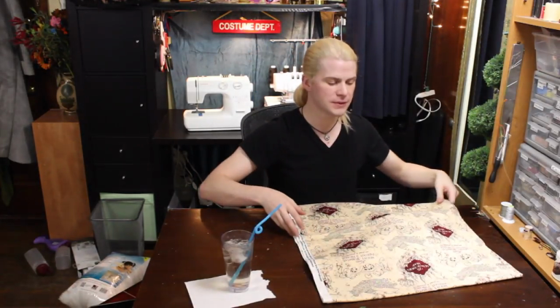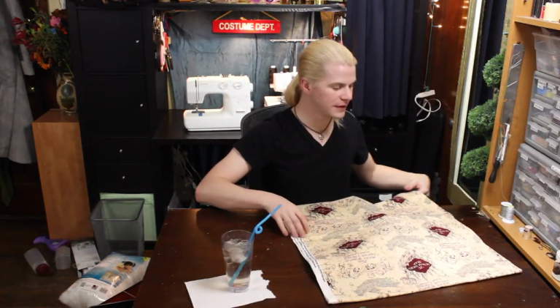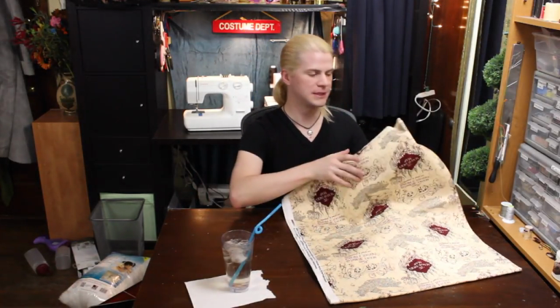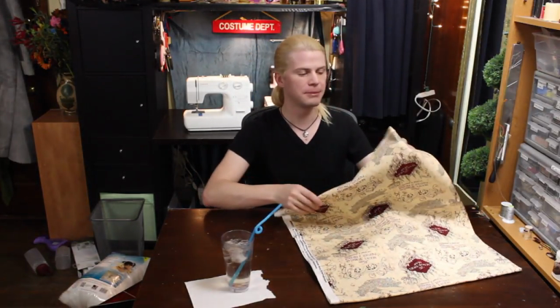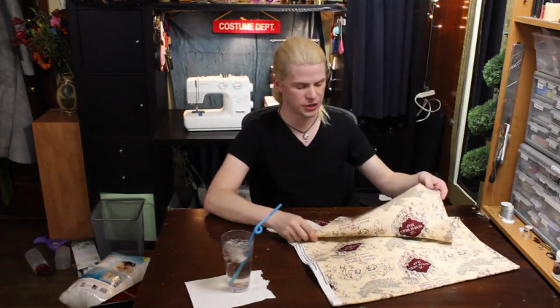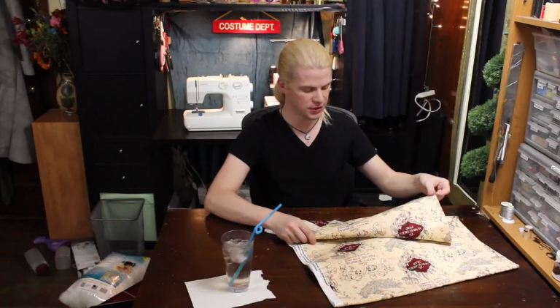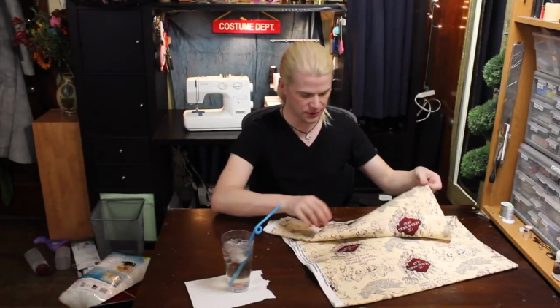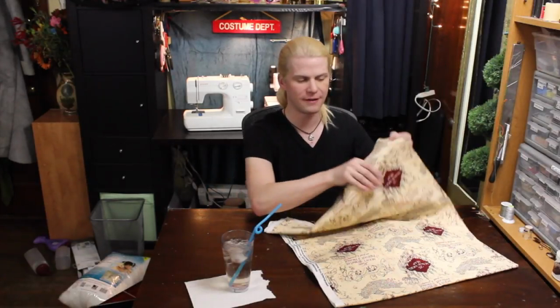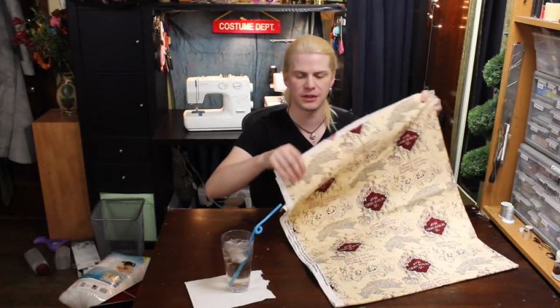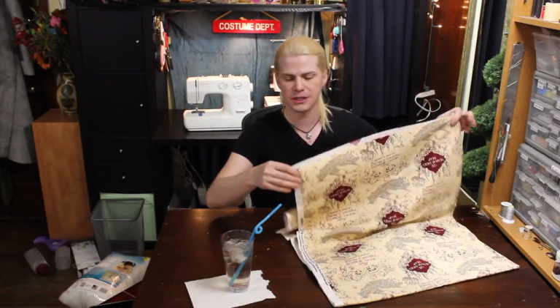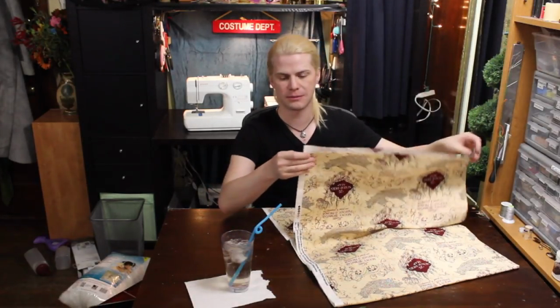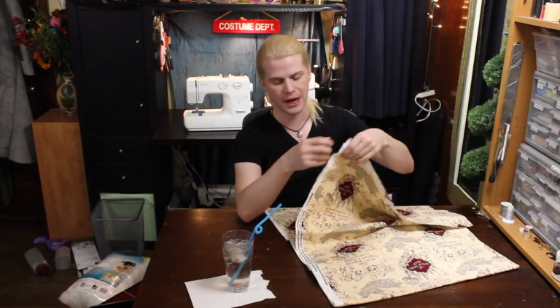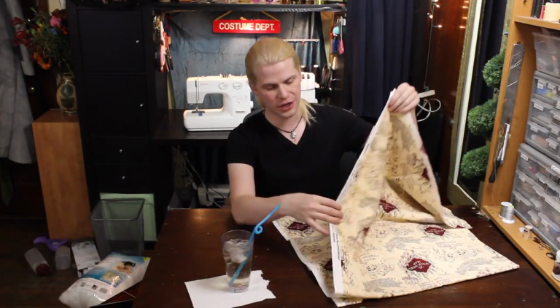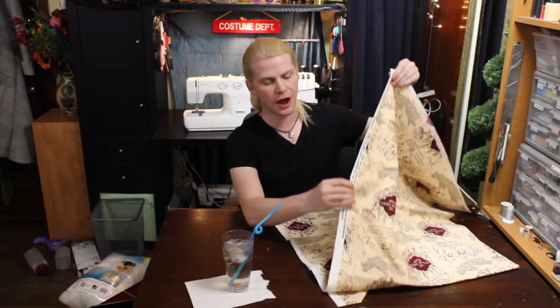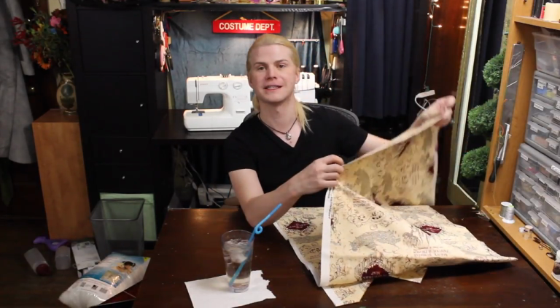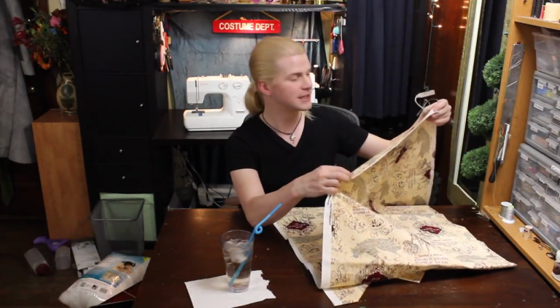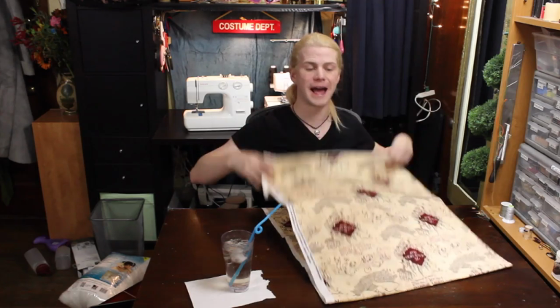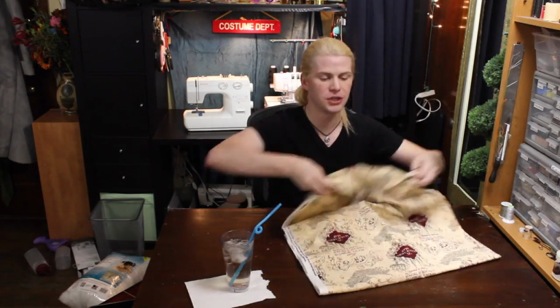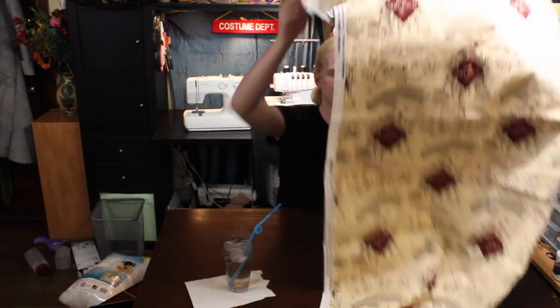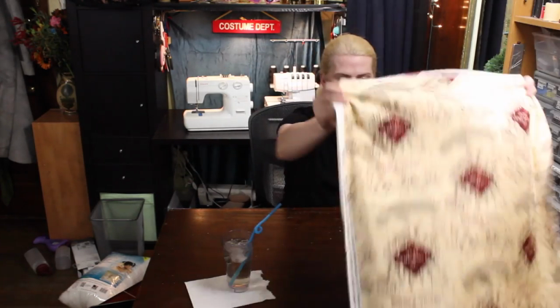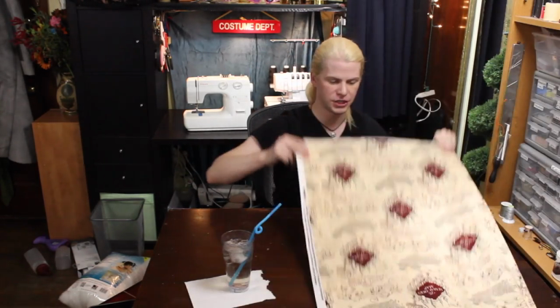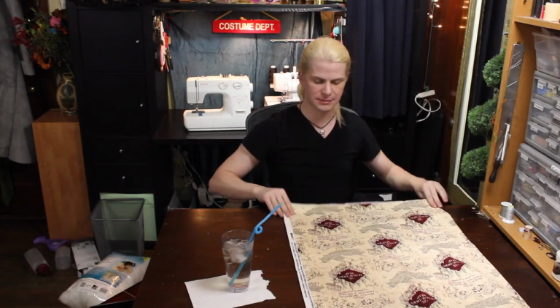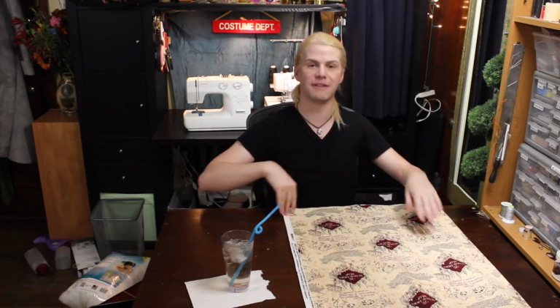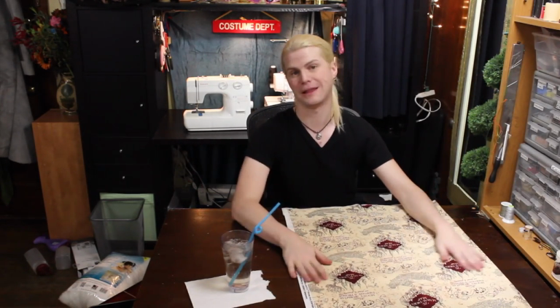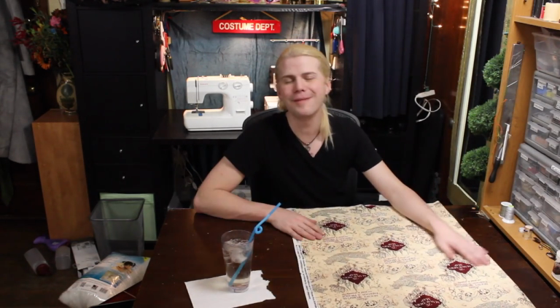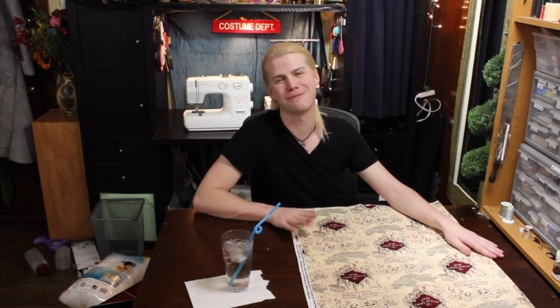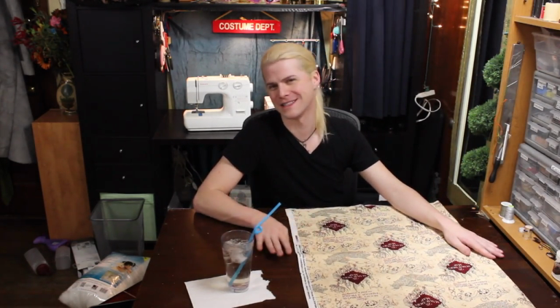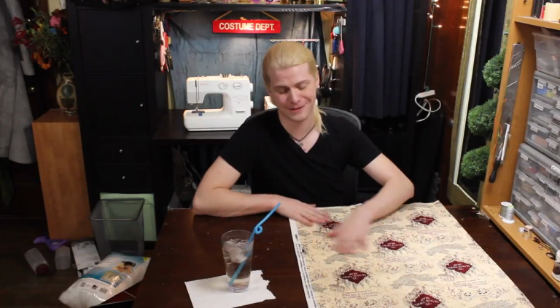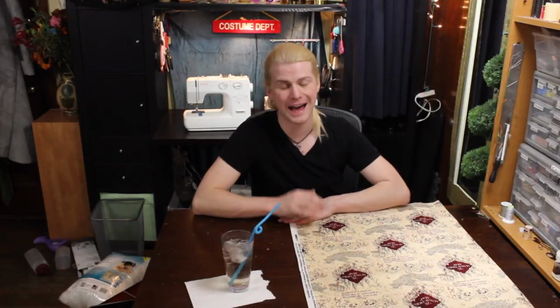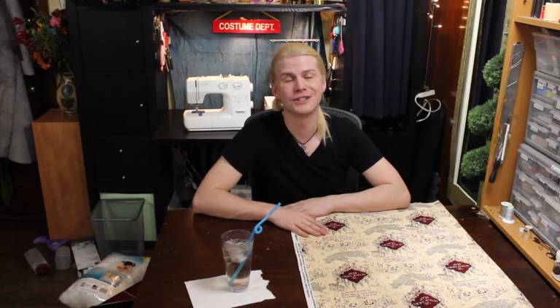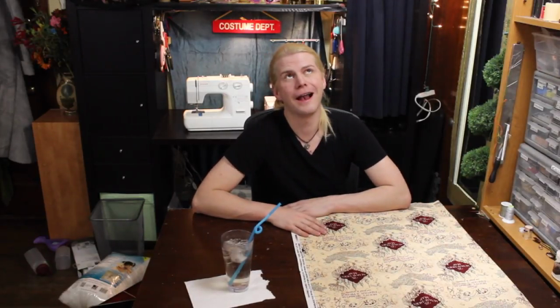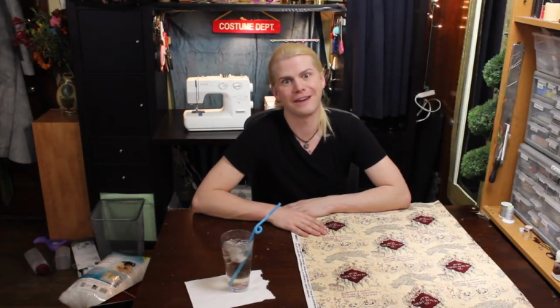This is one of the most simple projects you can do. If you have ever used a sewing machine before, then you are already set. Cut out two shapes and sandwich some stuff in between them. I'm going to make more fun stuff with this fabric because I just love it.